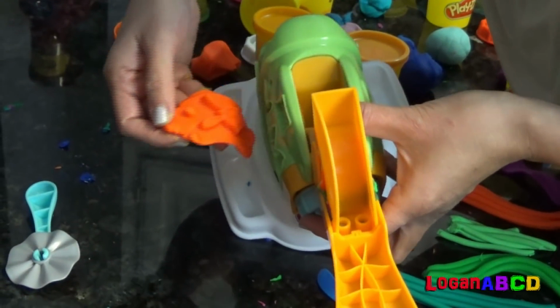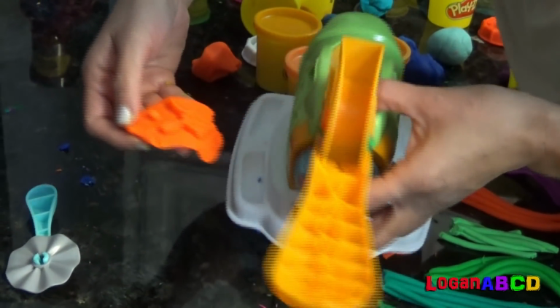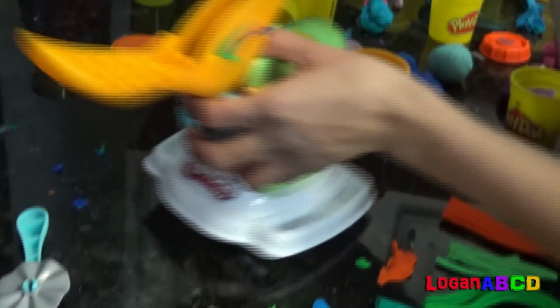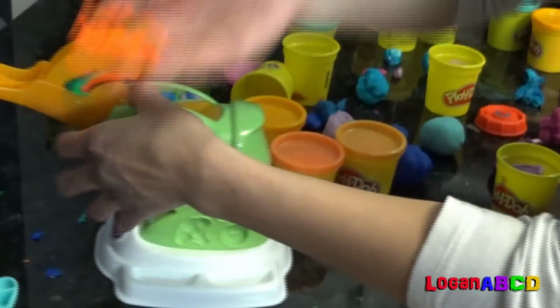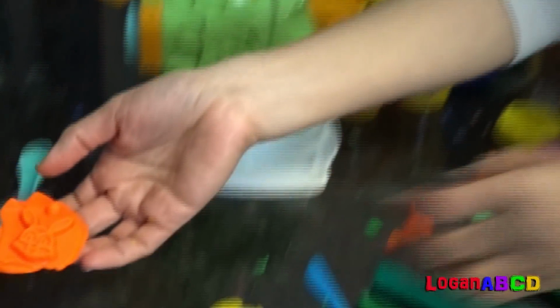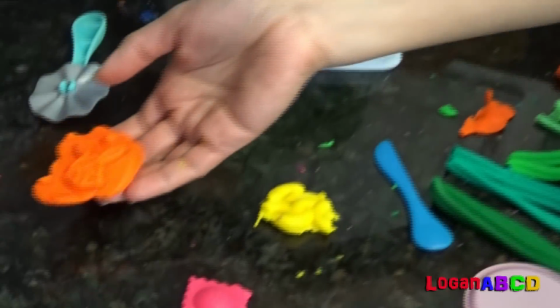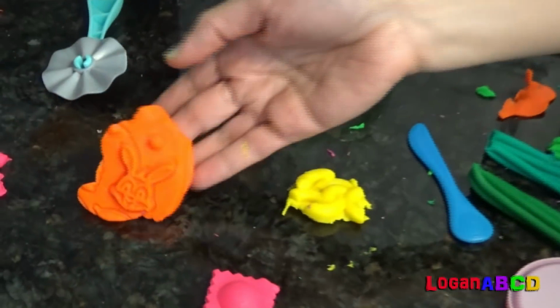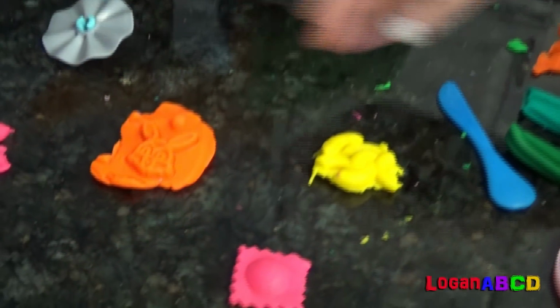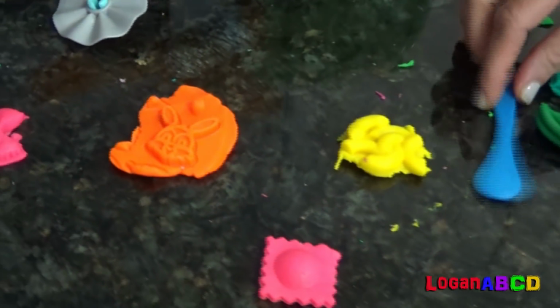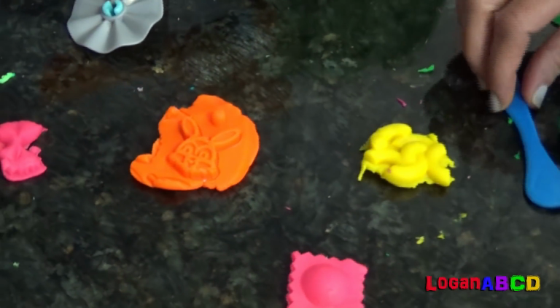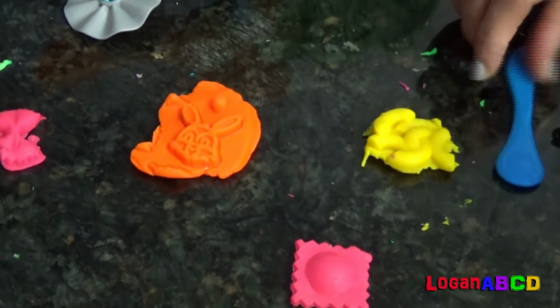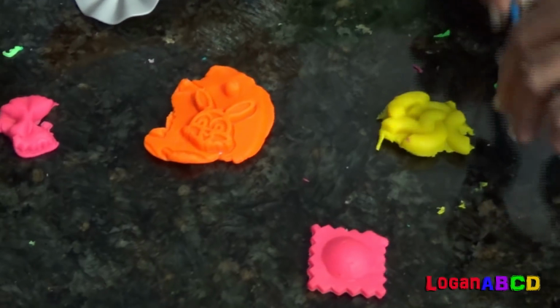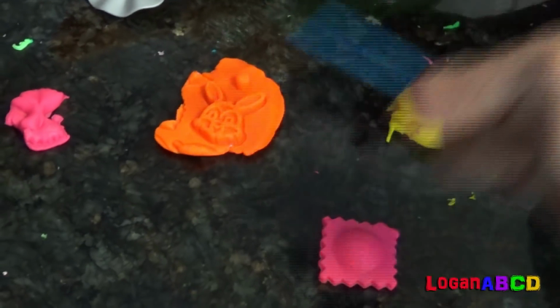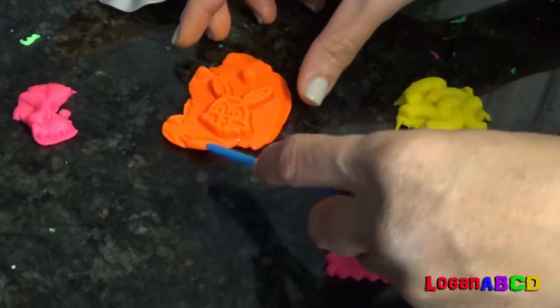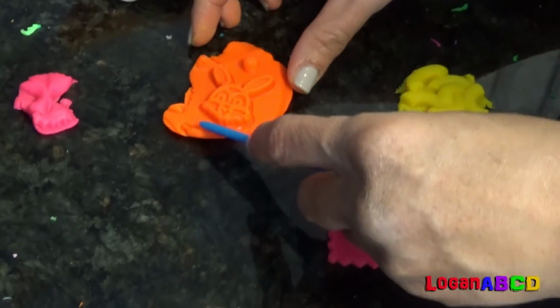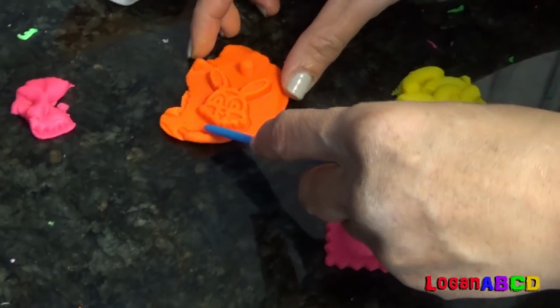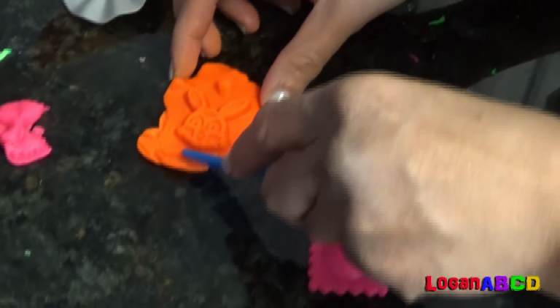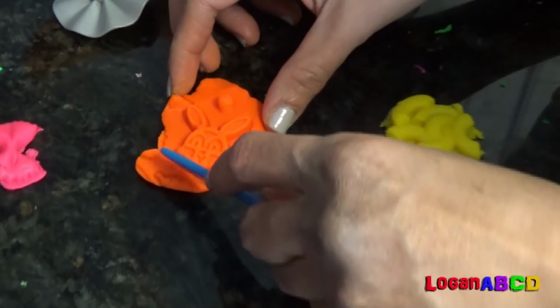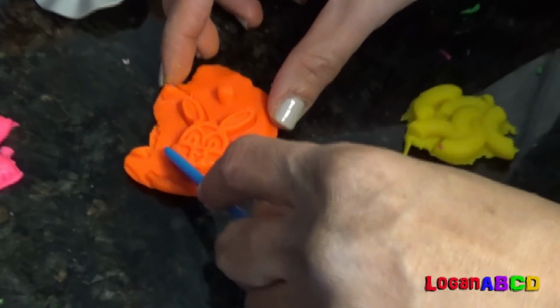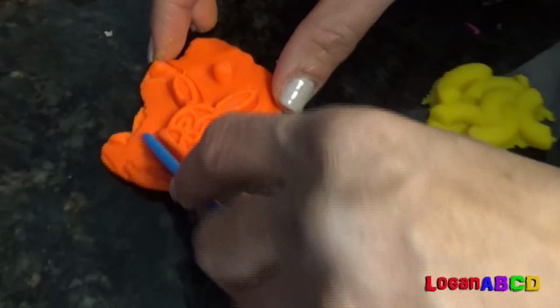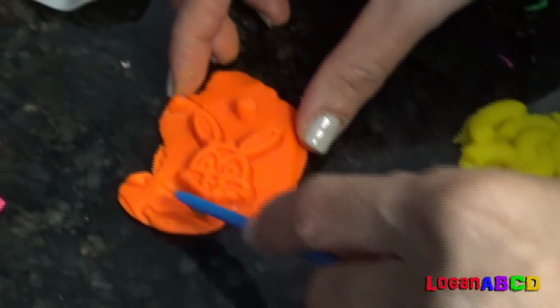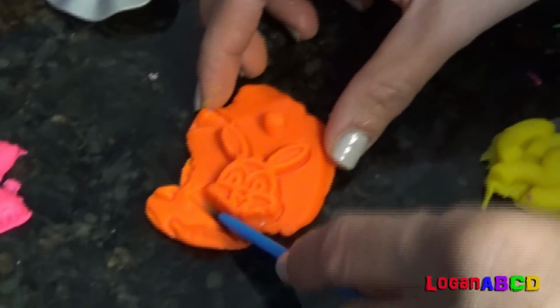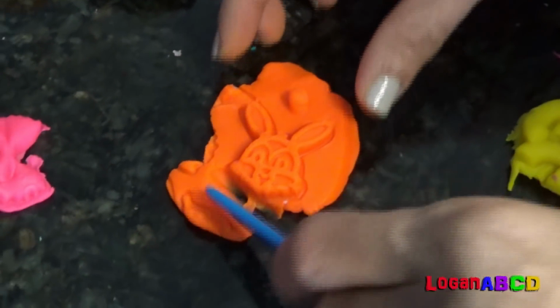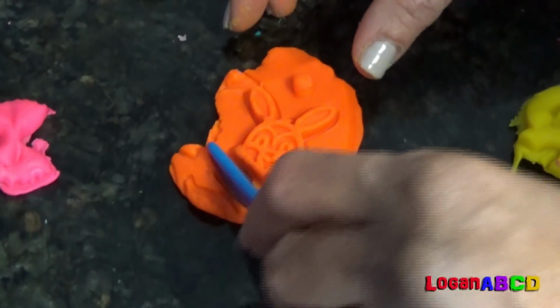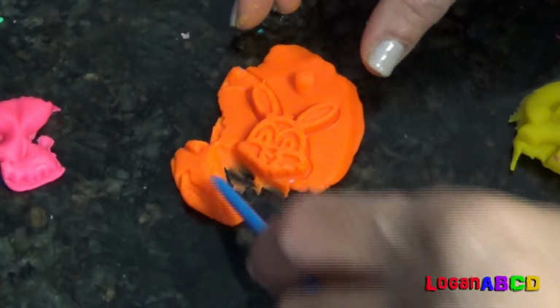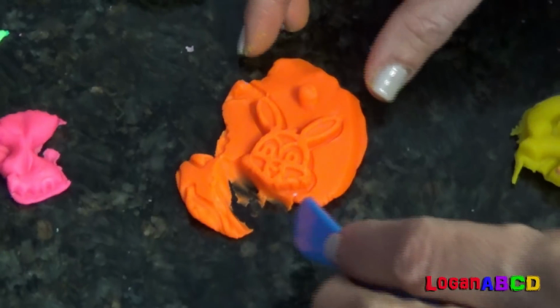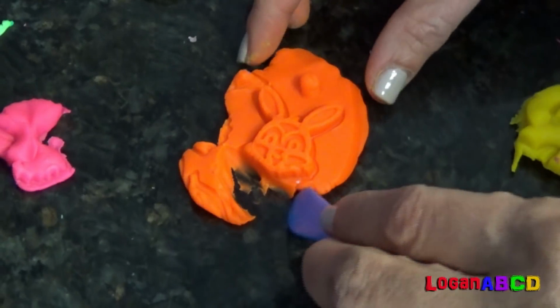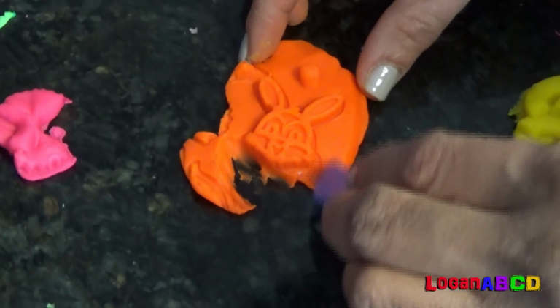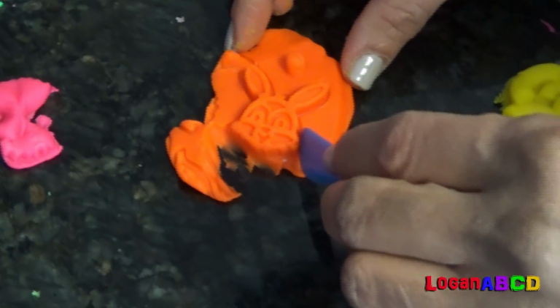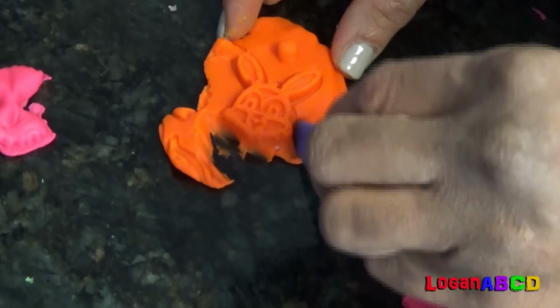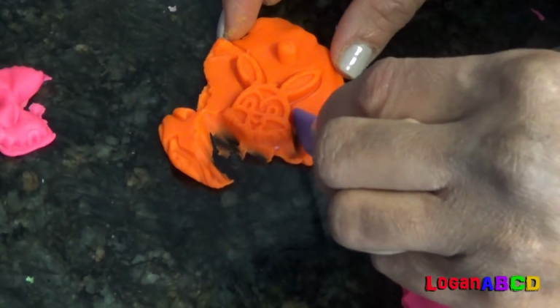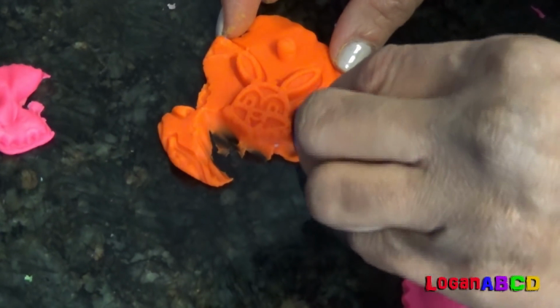Look at the rabbit! Gia, look at the orange! The rabbit! Mama, it's just an orange bunny! Oh, it's a bunny, okay. A bunny.